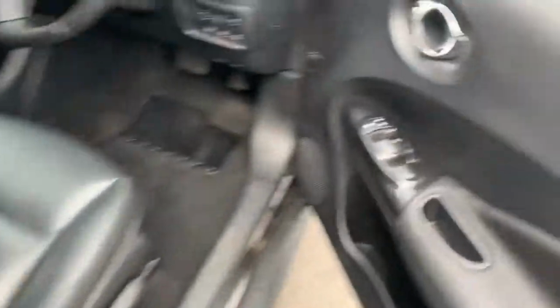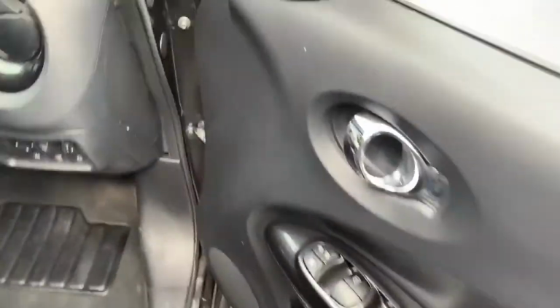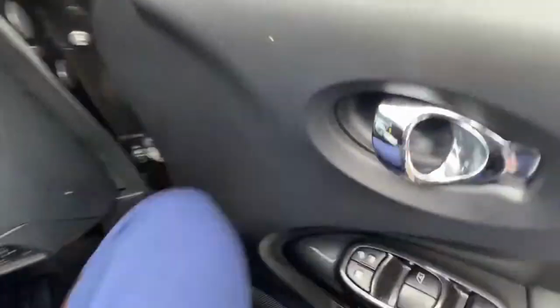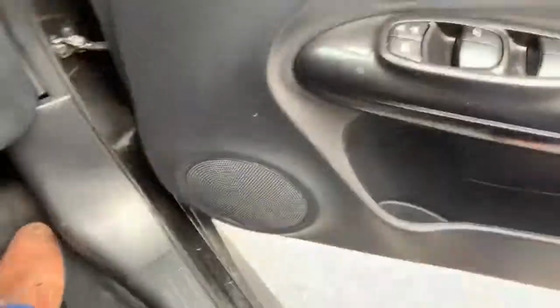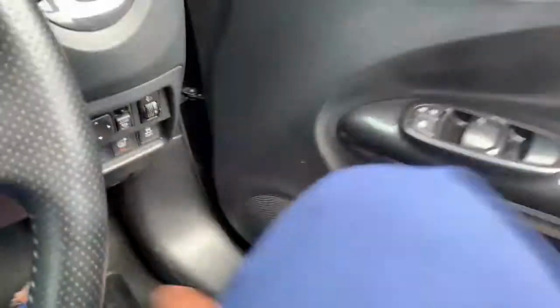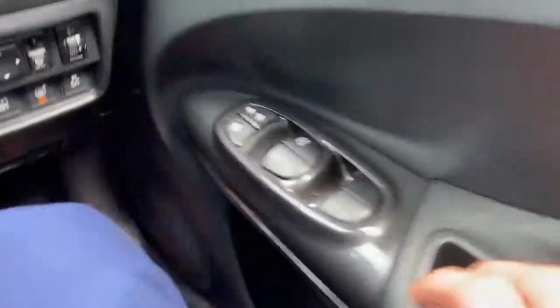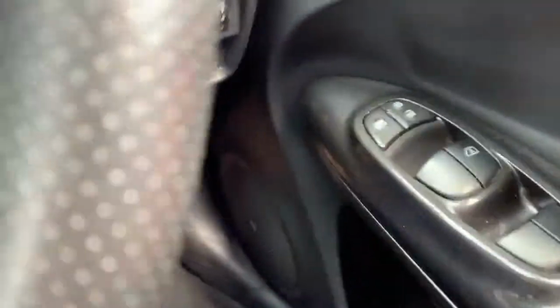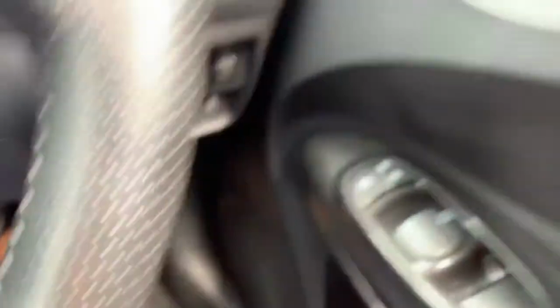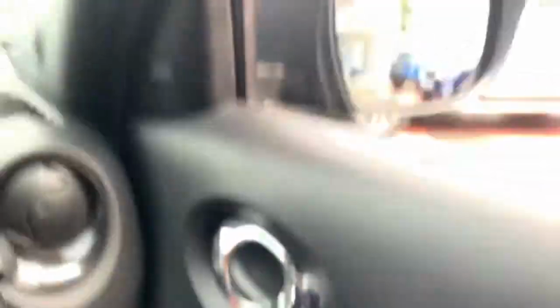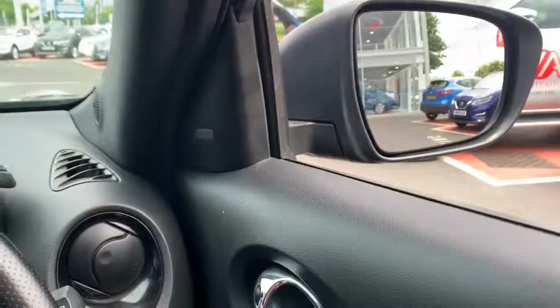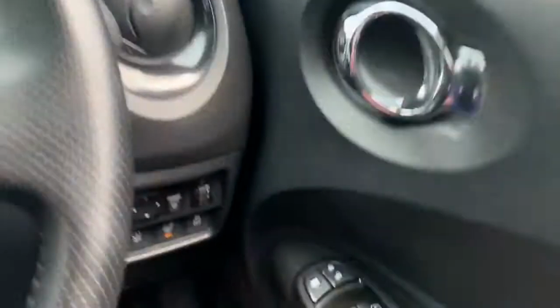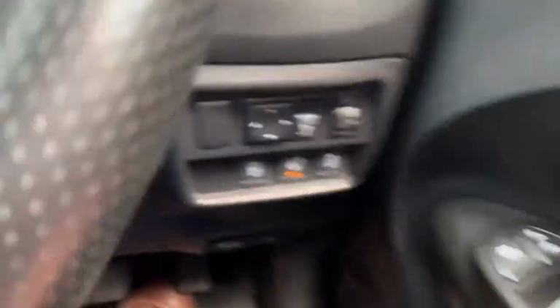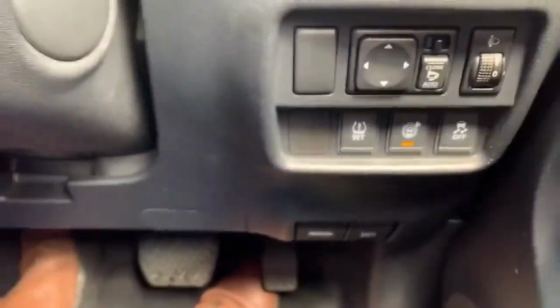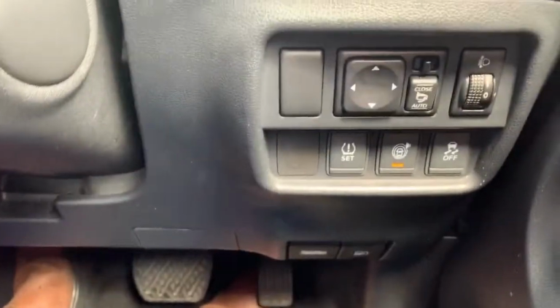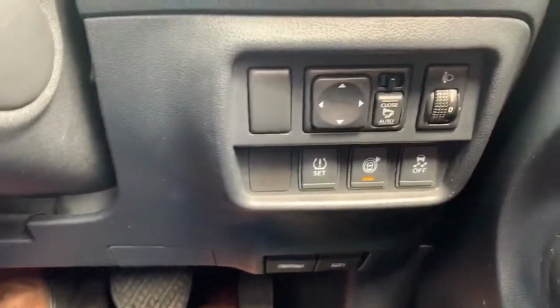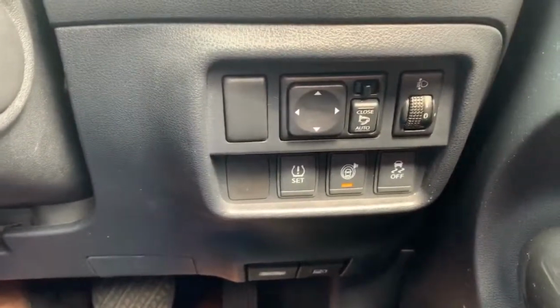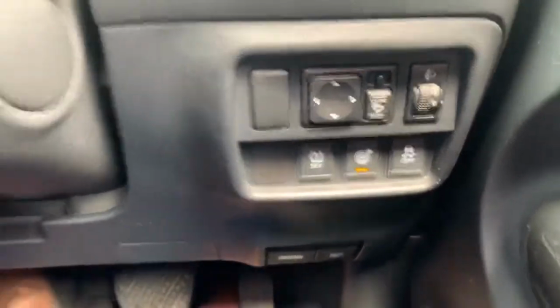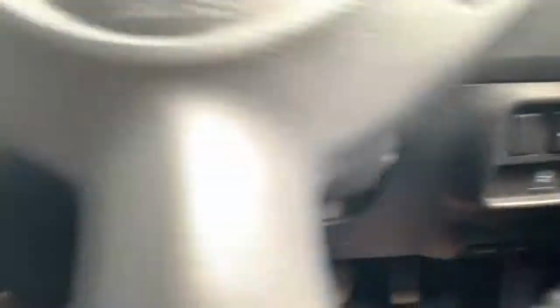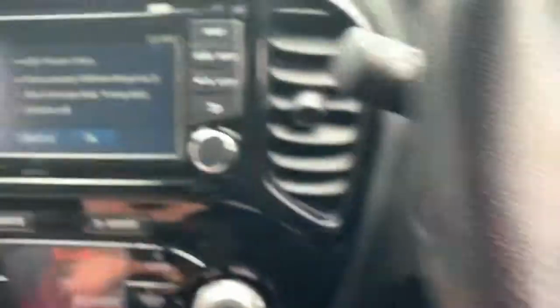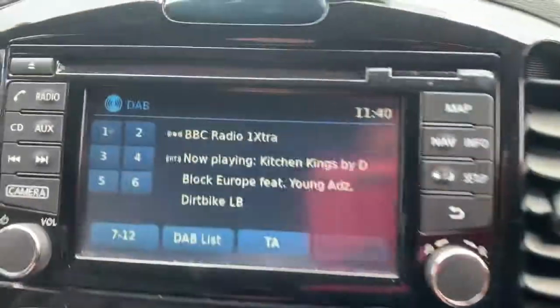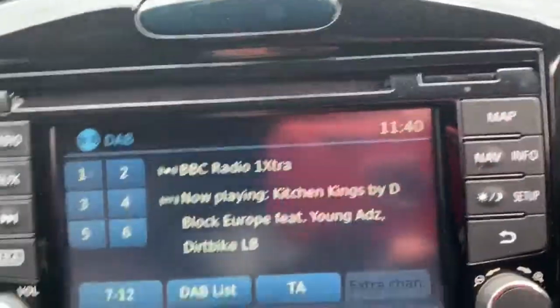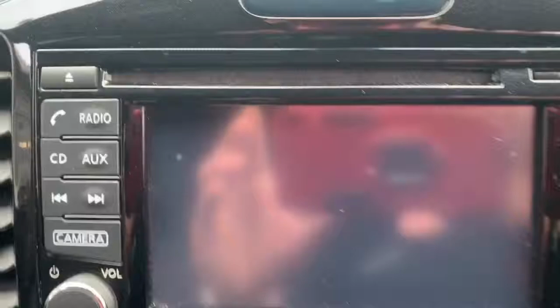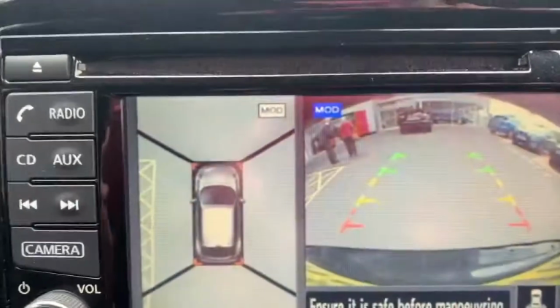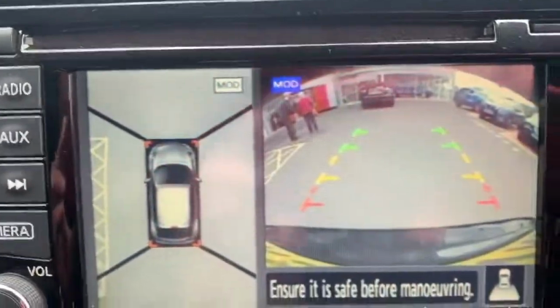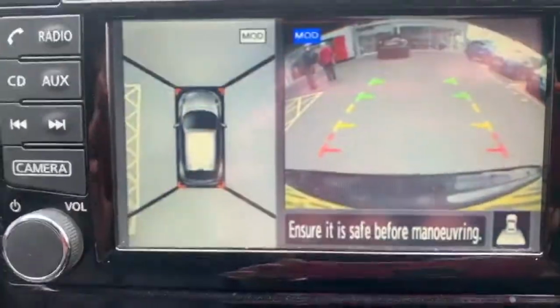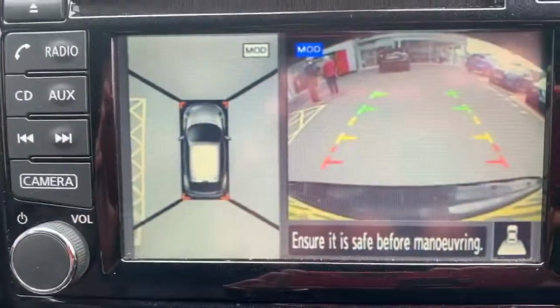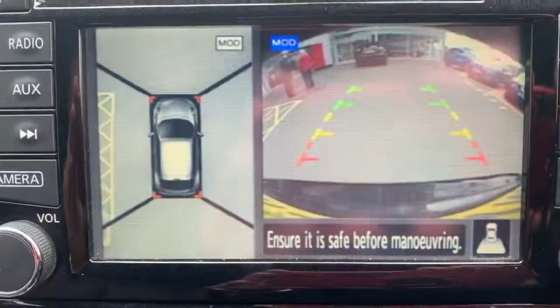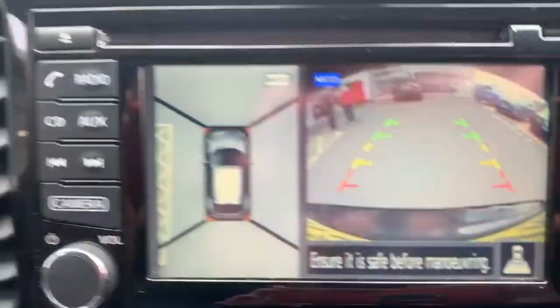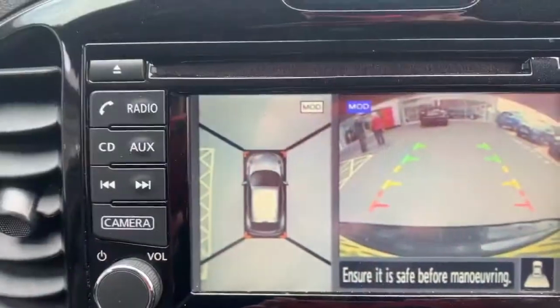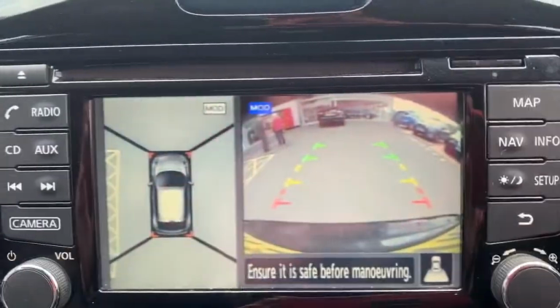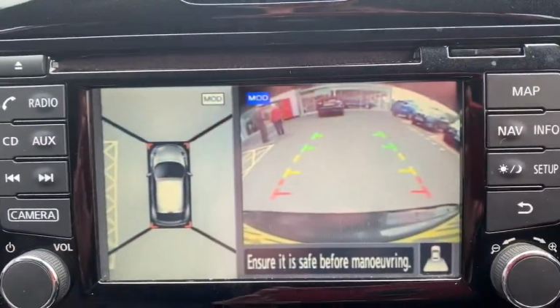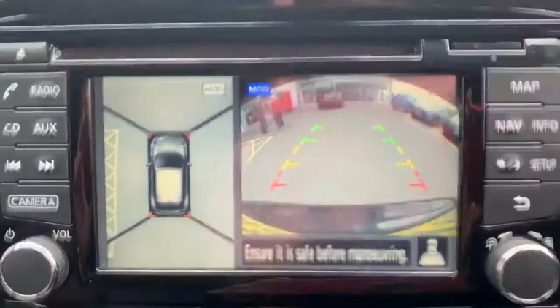We've got four electric windows, electric wing mirrors, and a well-view monitoring camera system — there's one in each wing mirror, front and back.